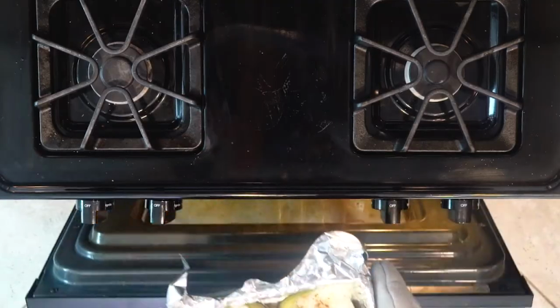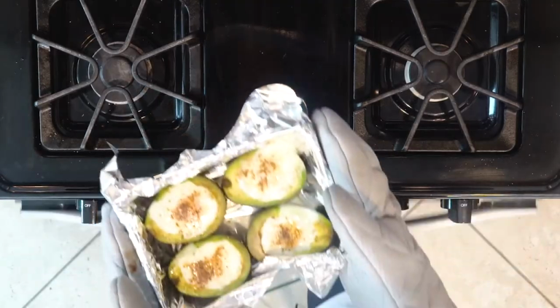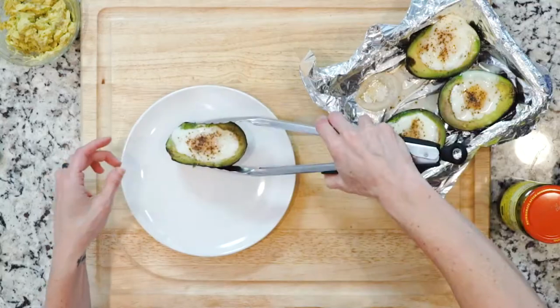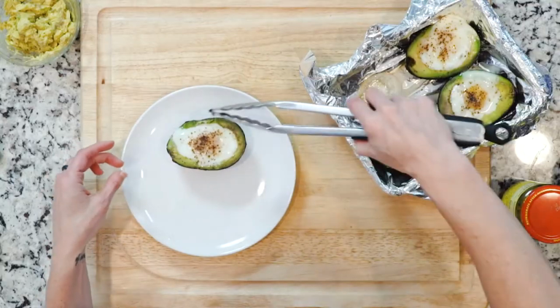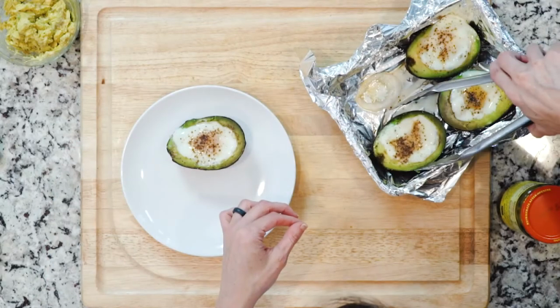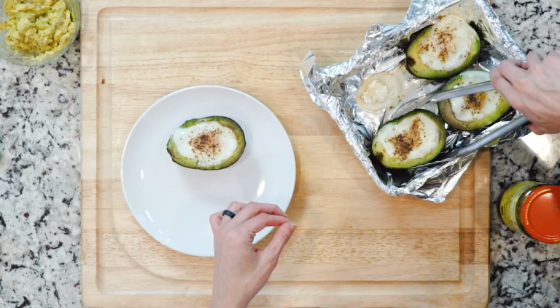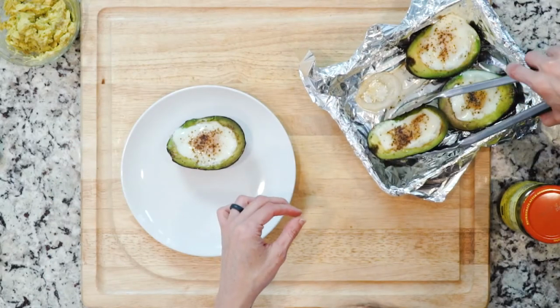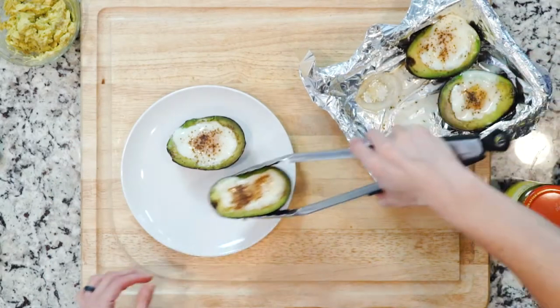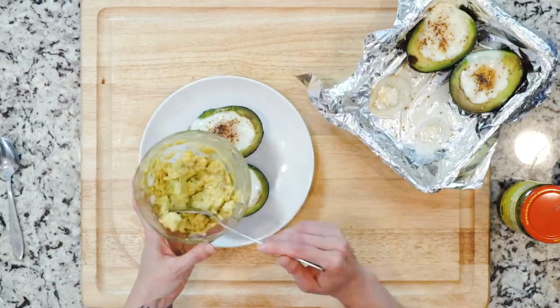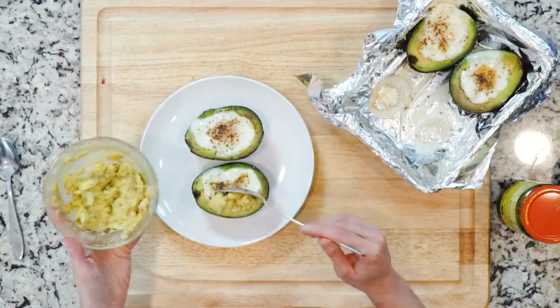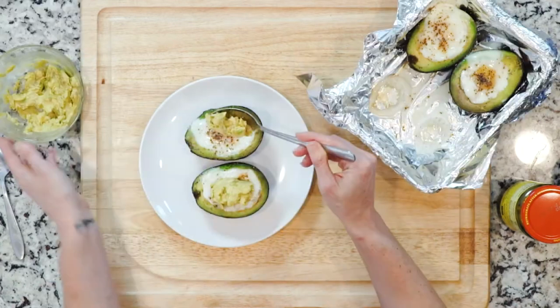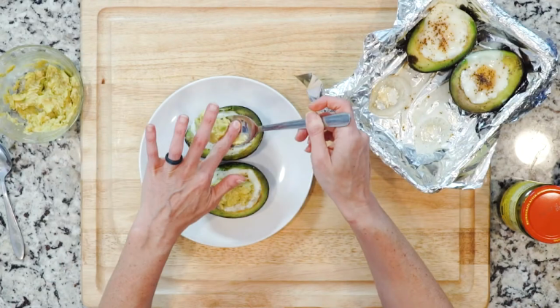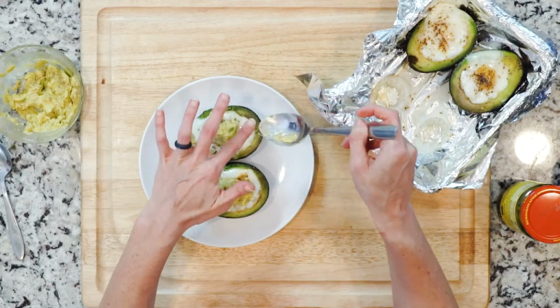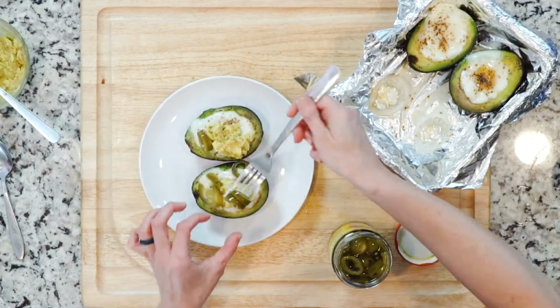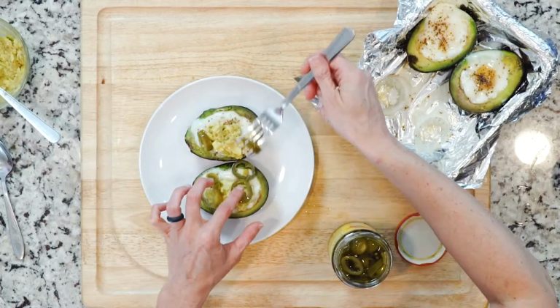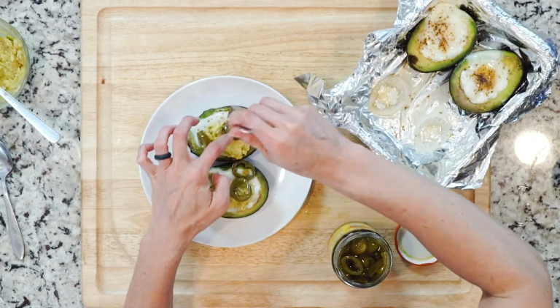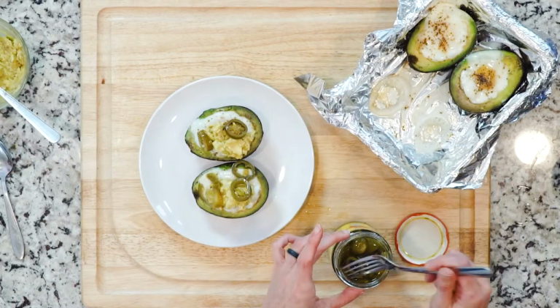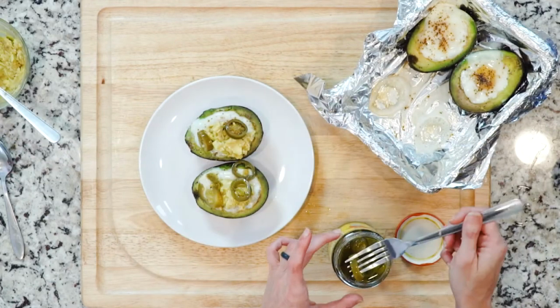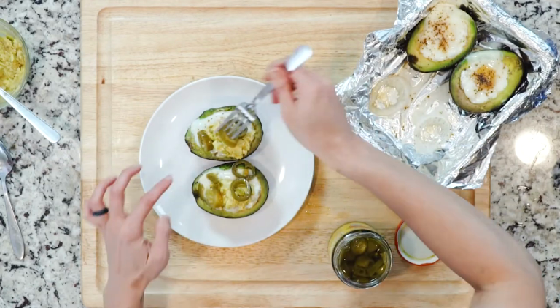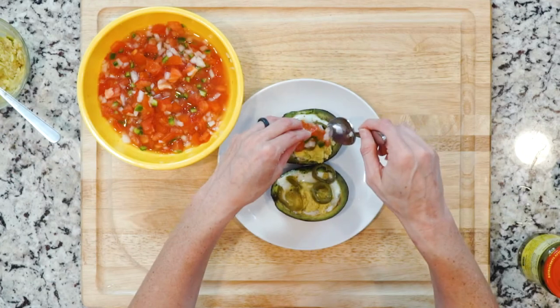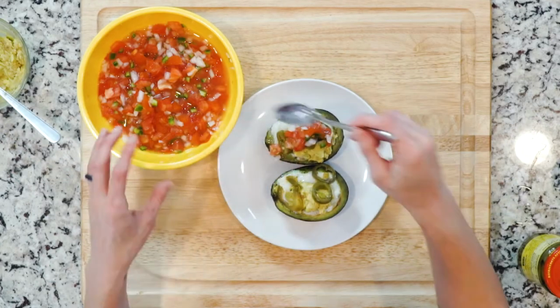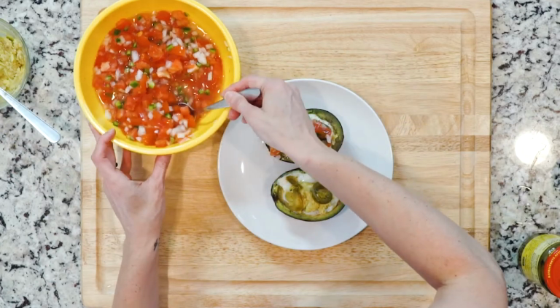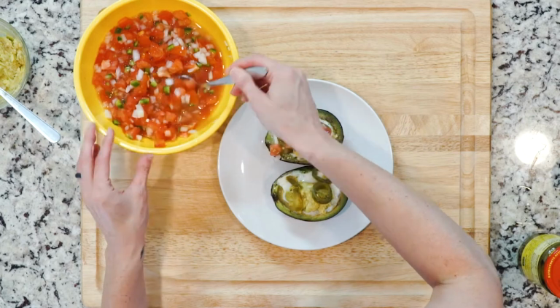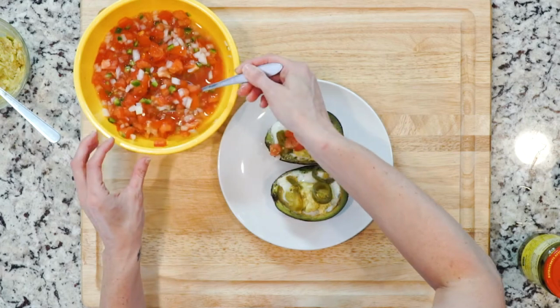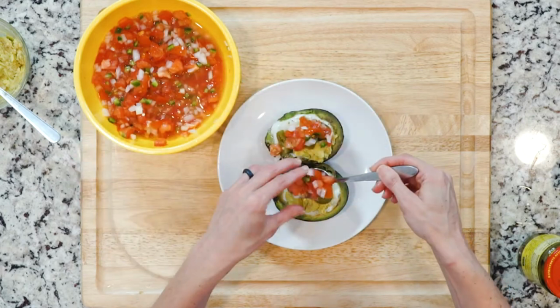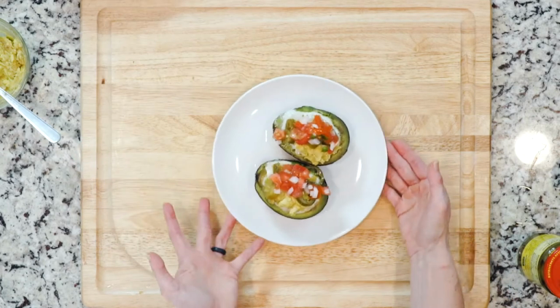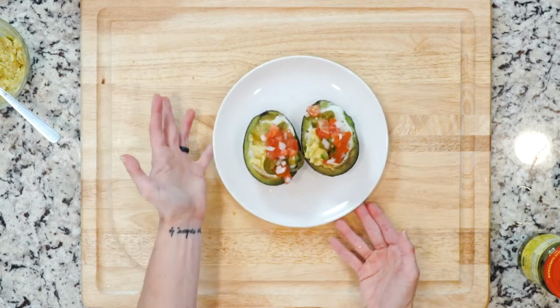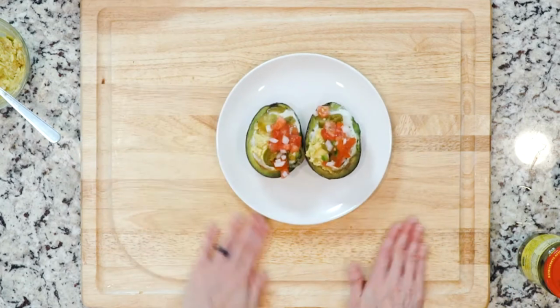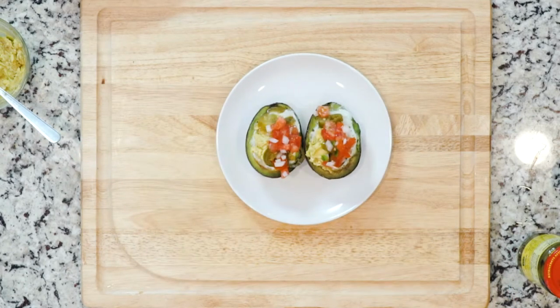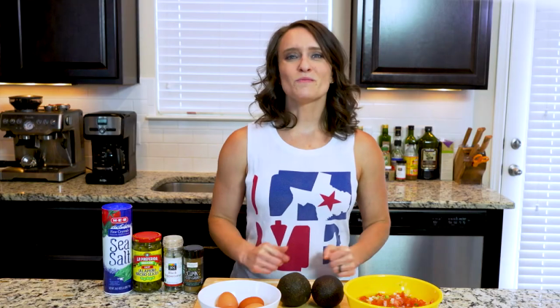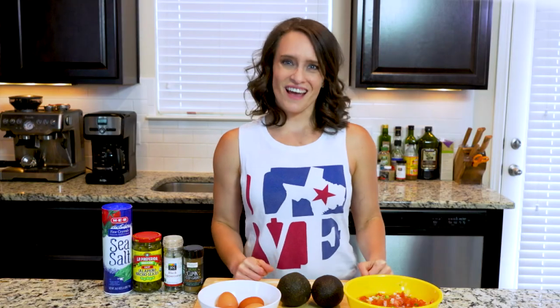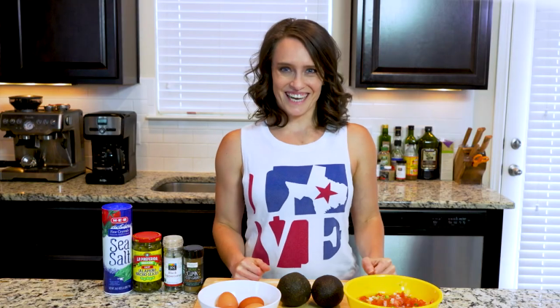Once cooked, place two avocado halves on a plate. Top with a little of the avocado mix, some pickled jalapeños if you're using them, and a scoop of pico de gallo. Add a pinch of salt if needed, grab a spoon, and dig in.